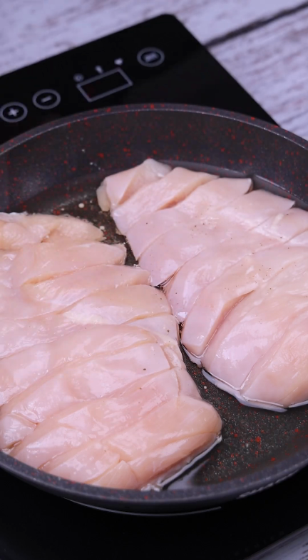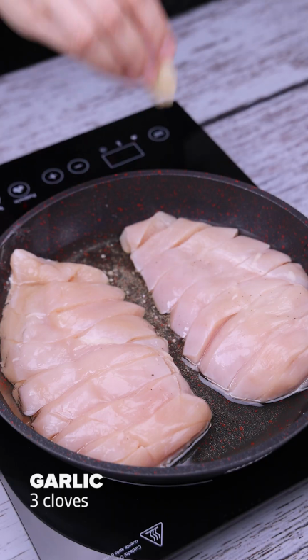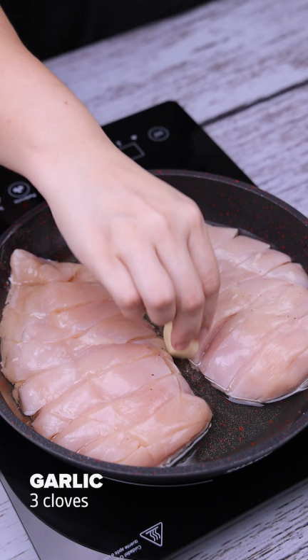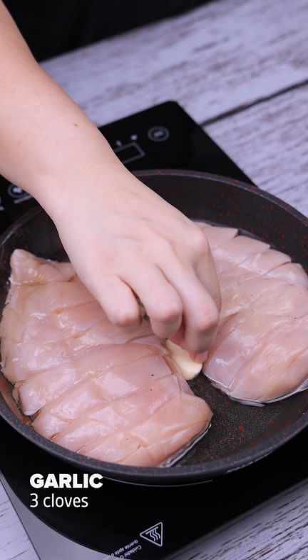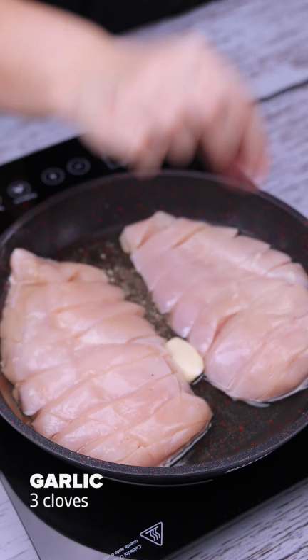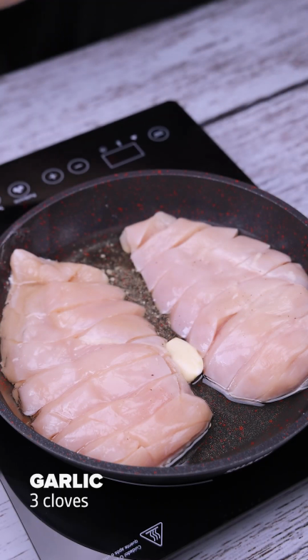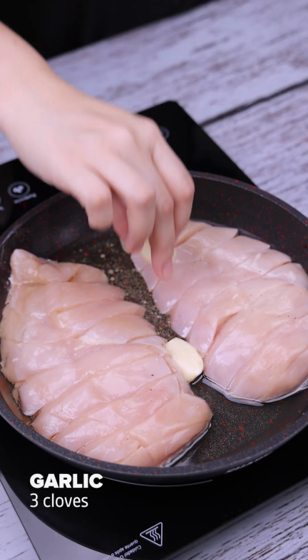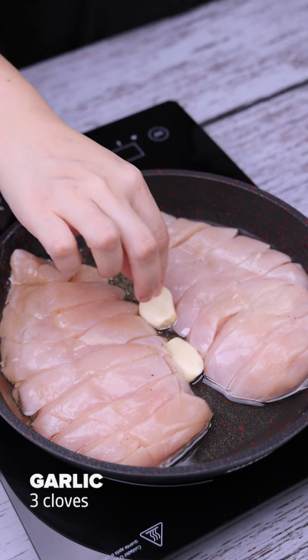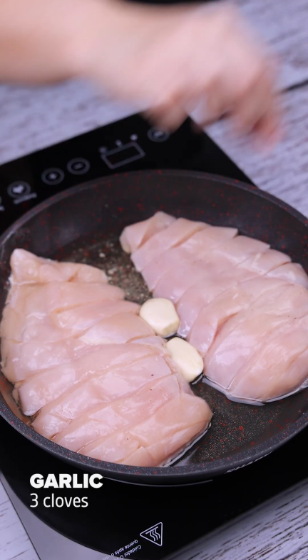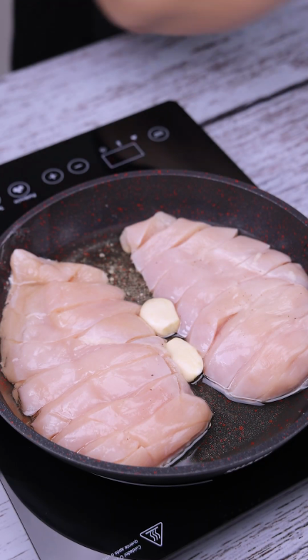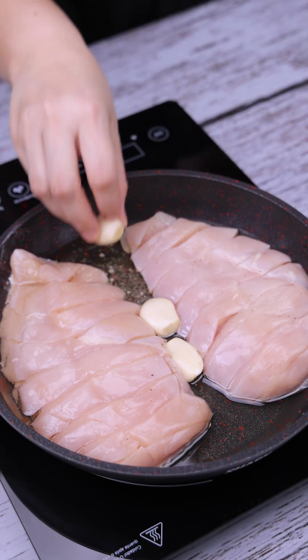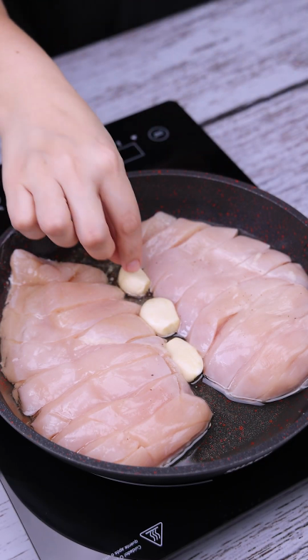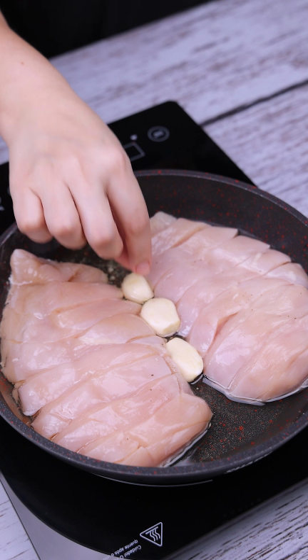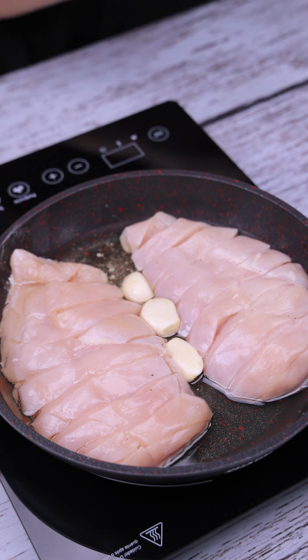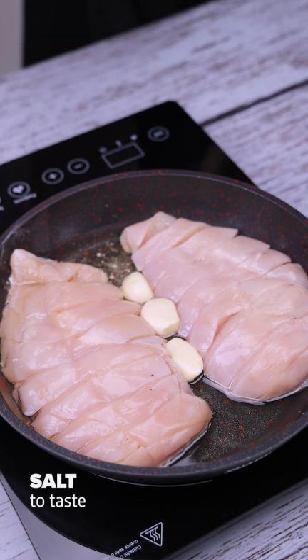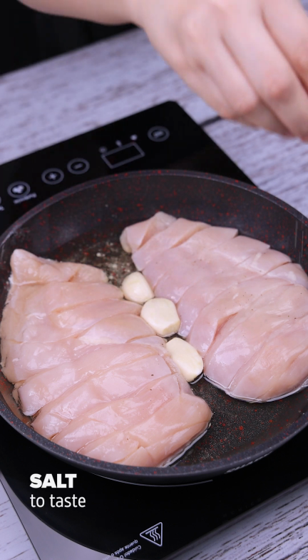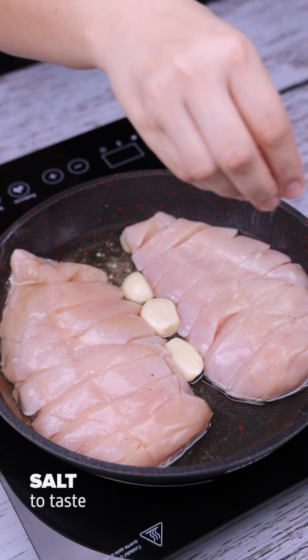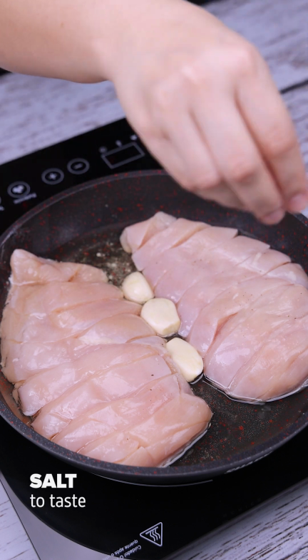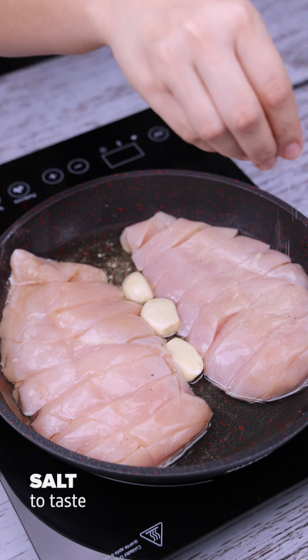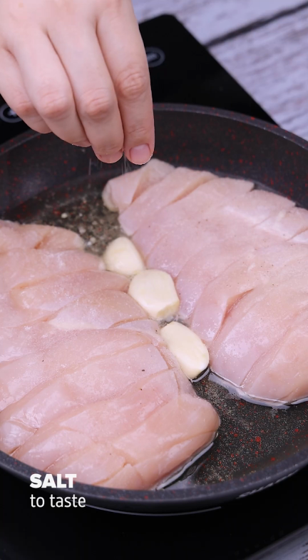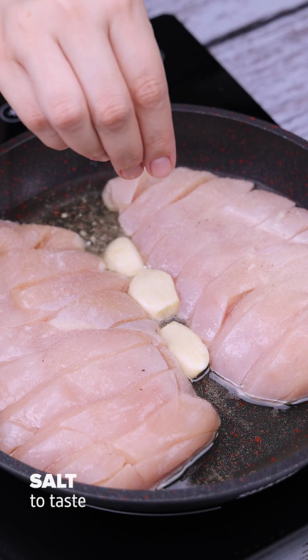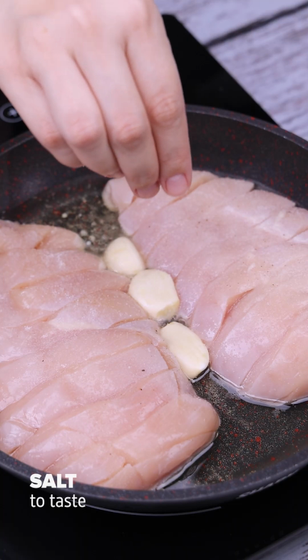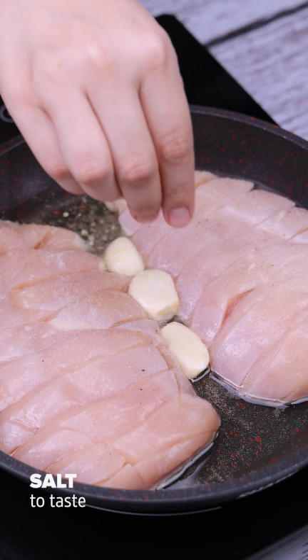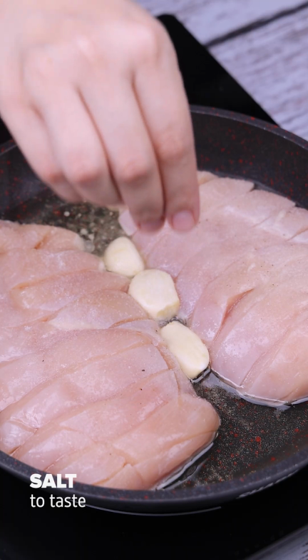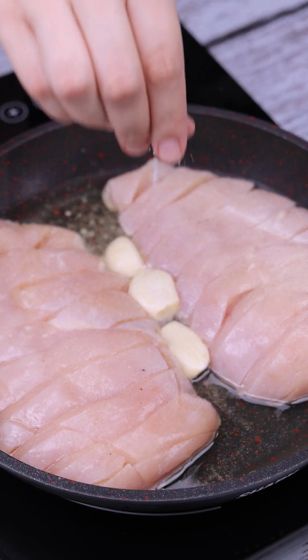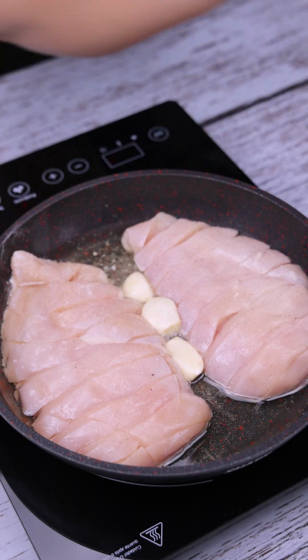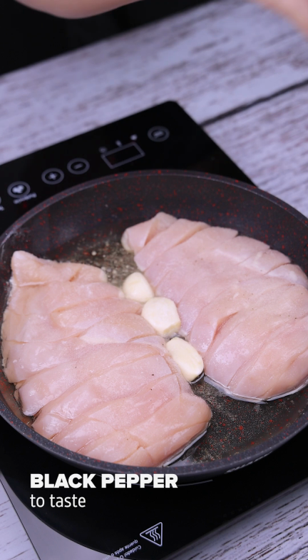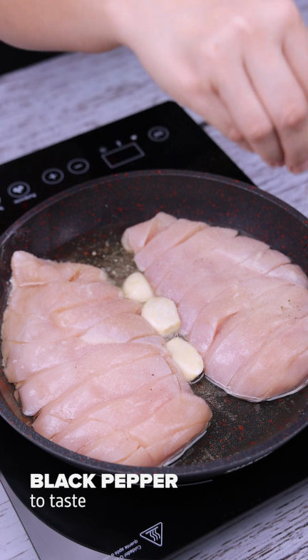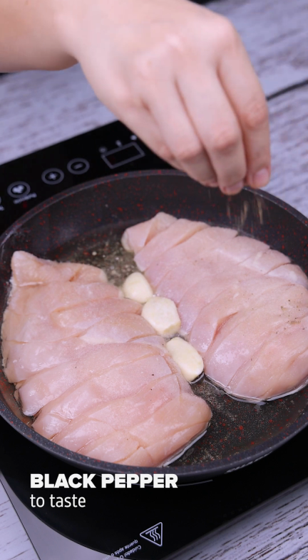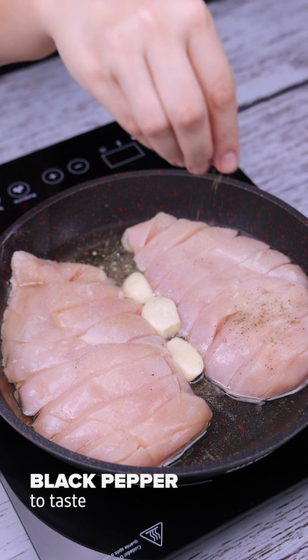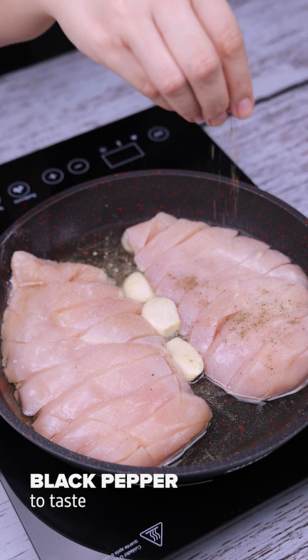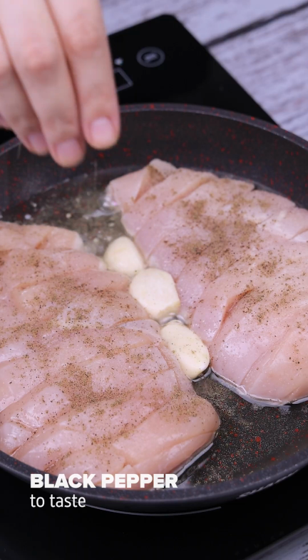After that, we will add 3 garlic cloves to the pan. Now let's add salt to the recipe, and also black pepper to taste.